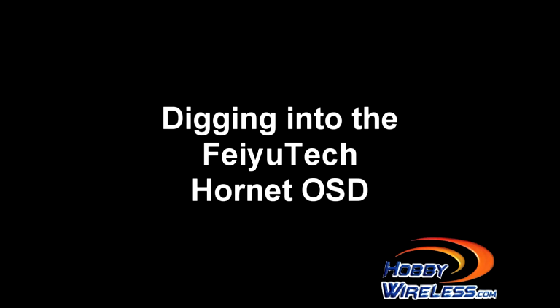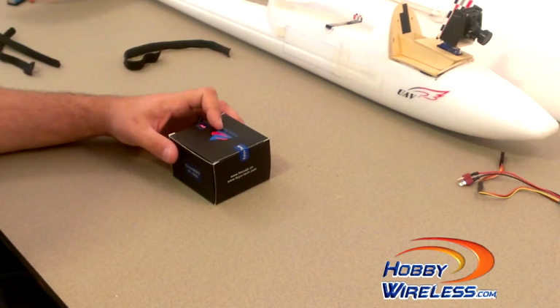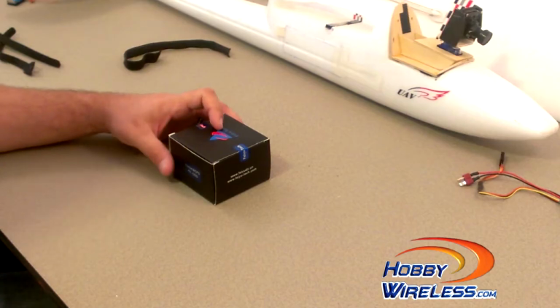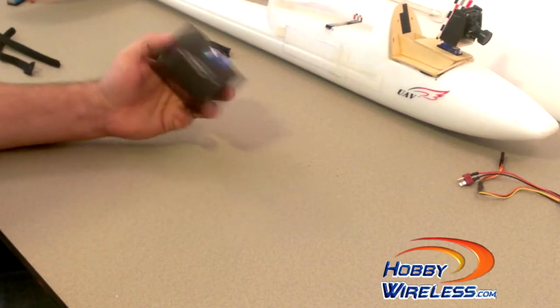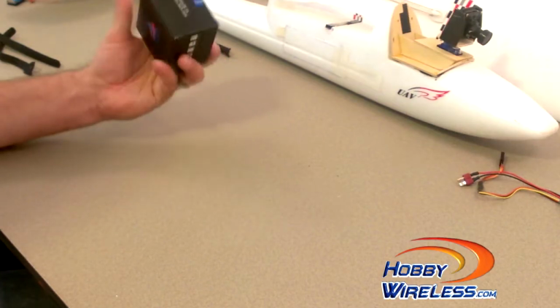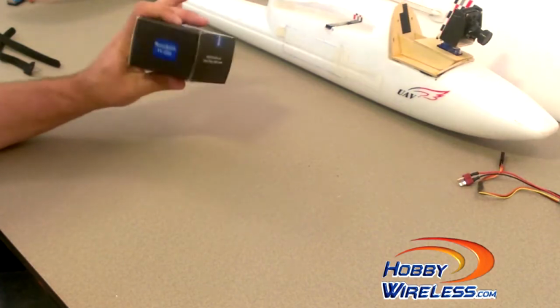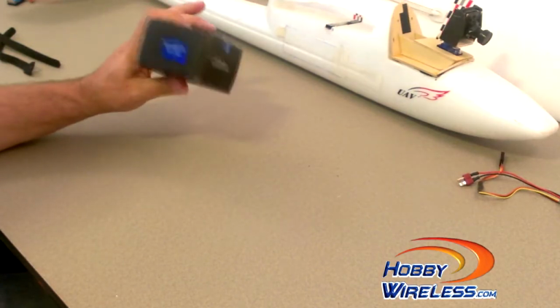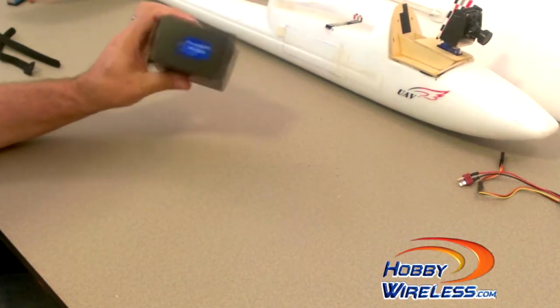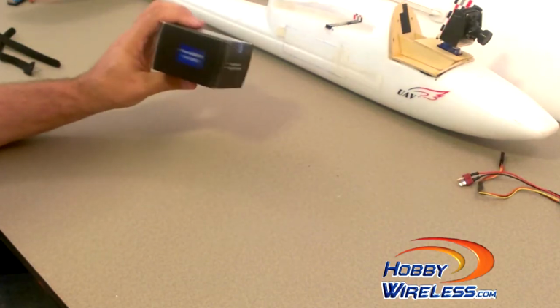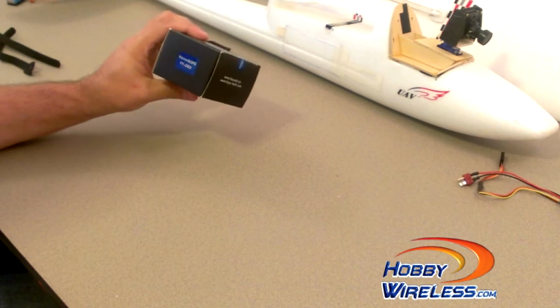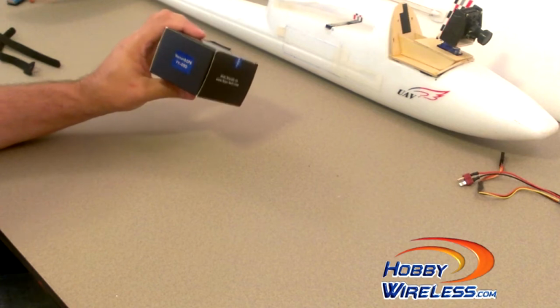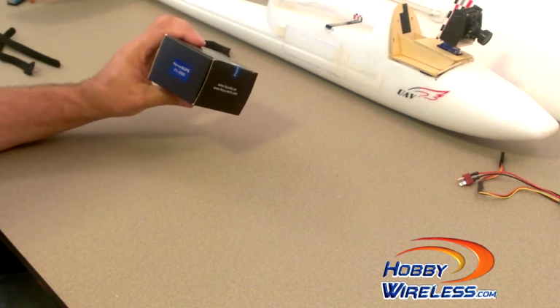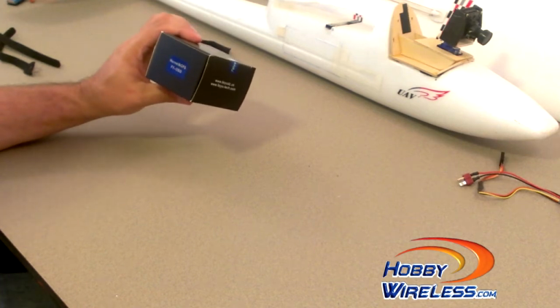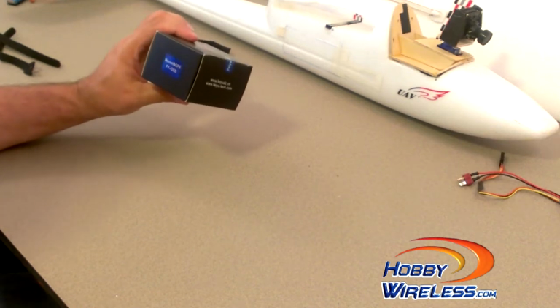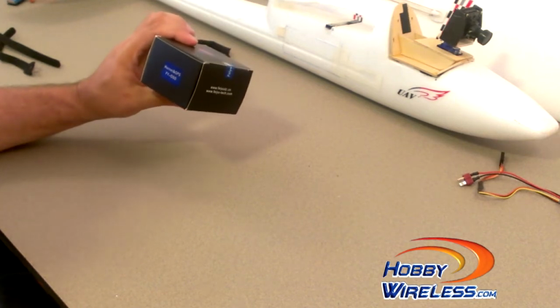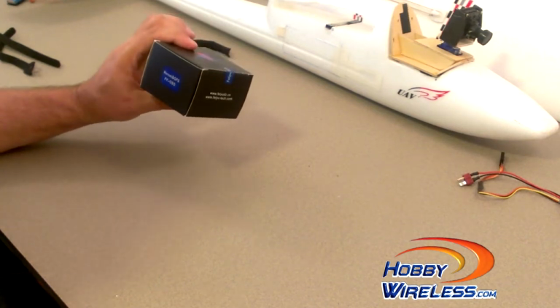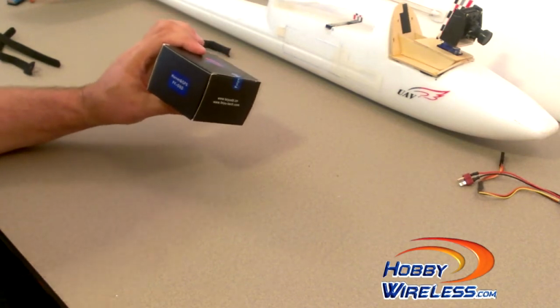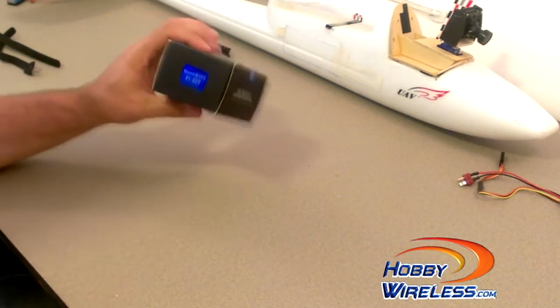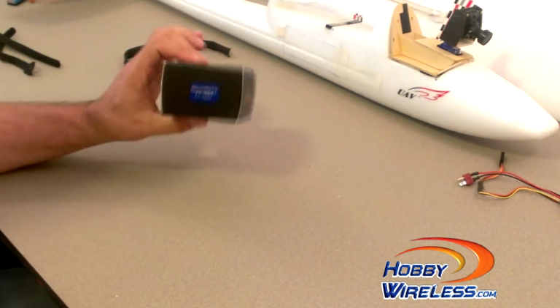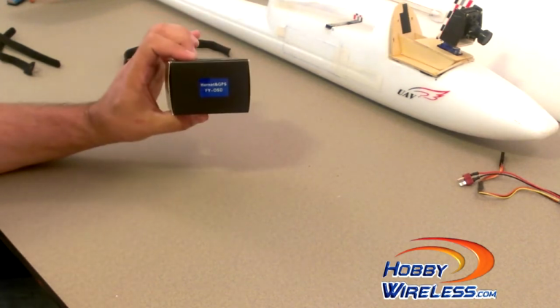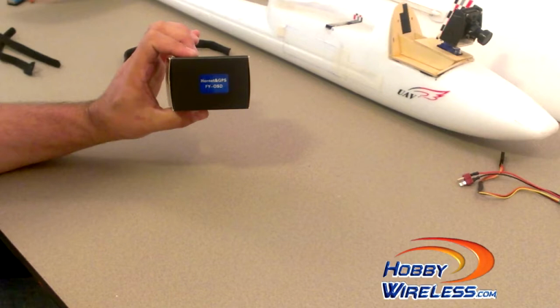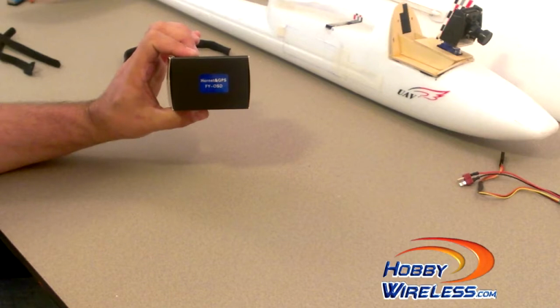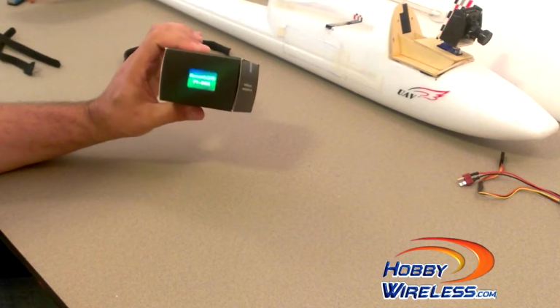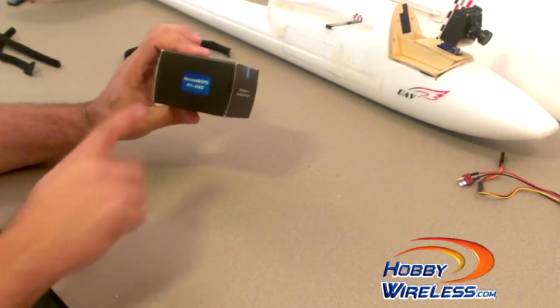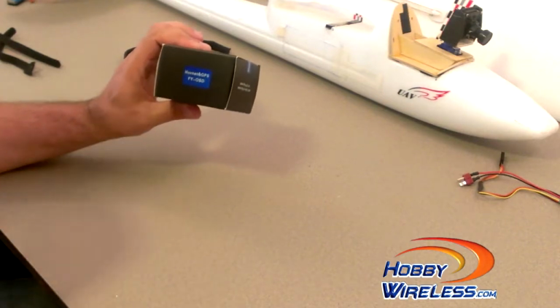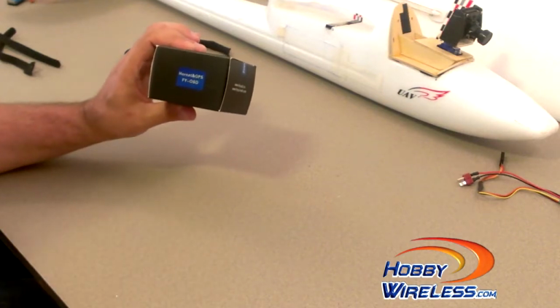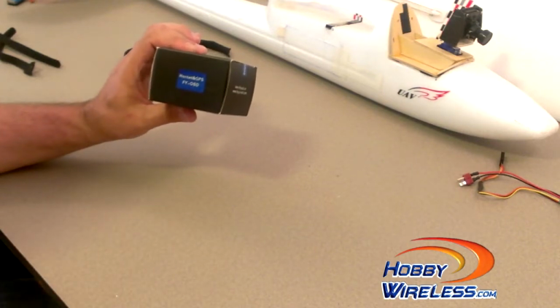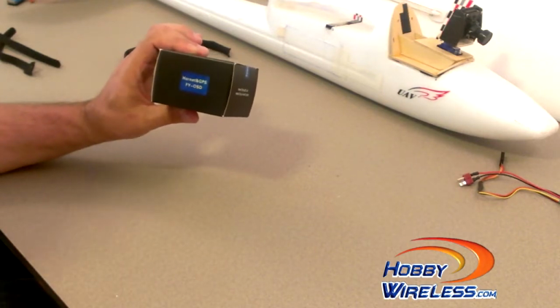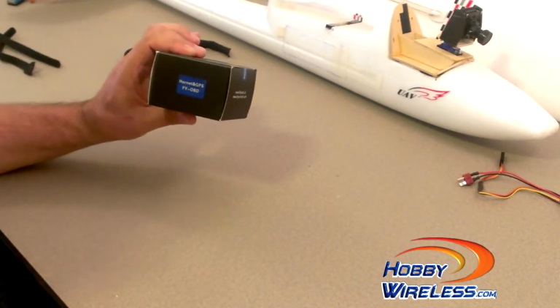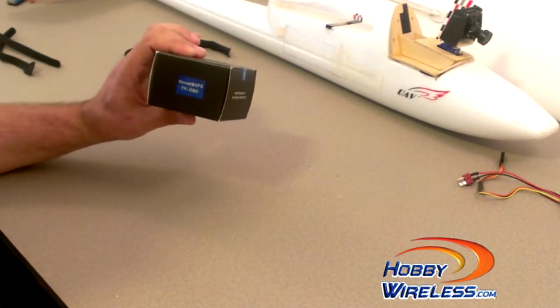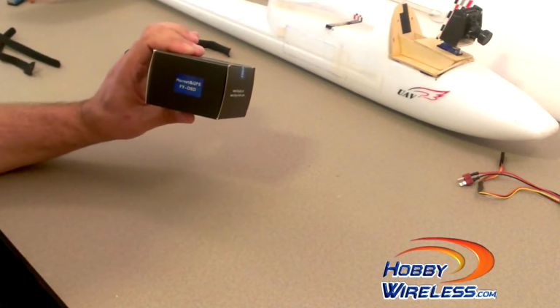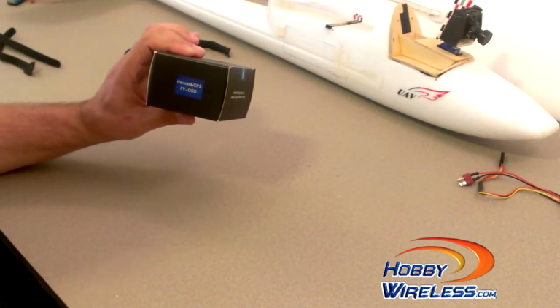I wanted to show you guys another device I just got hold of recently. It's going to replace my Cyclops Easy OSD — this is the Fayutech Hornet OSD that goes with my FY31 AP.